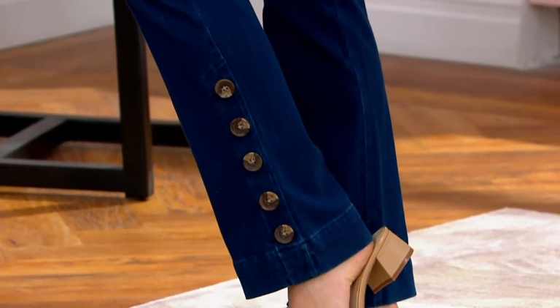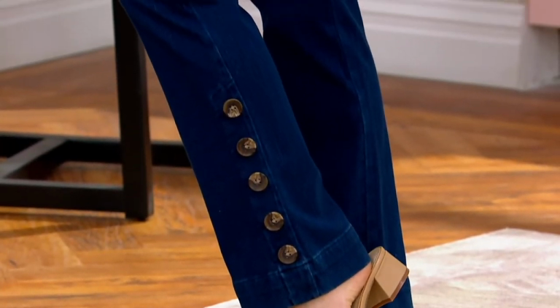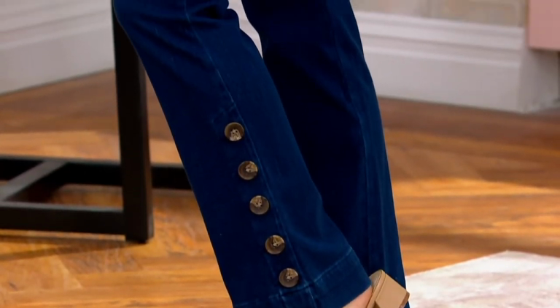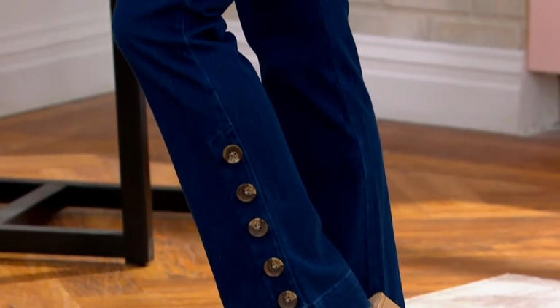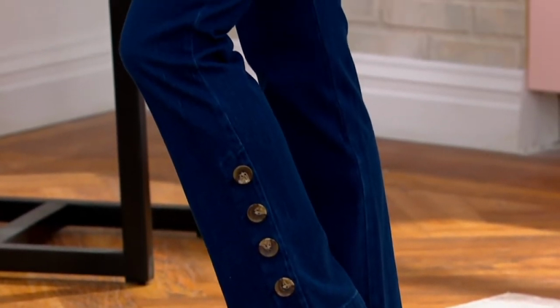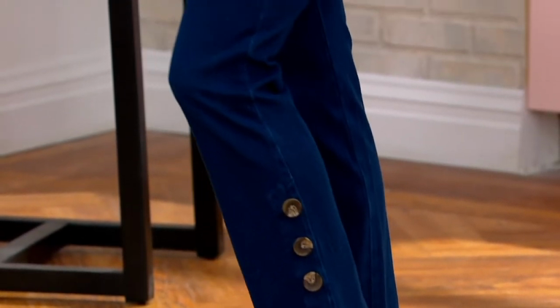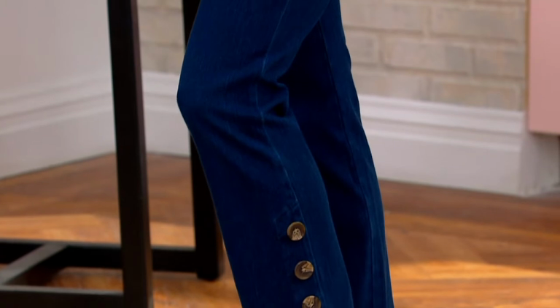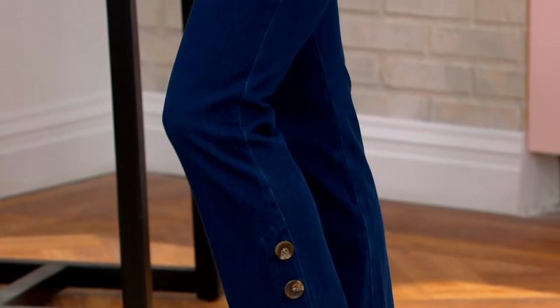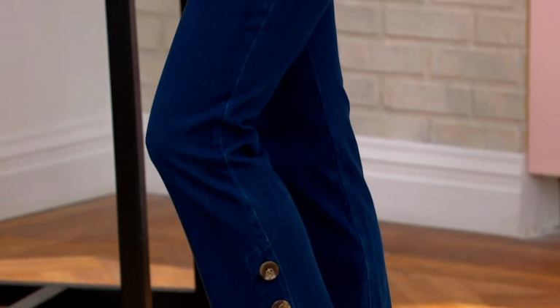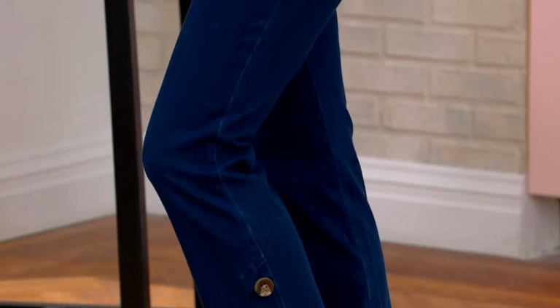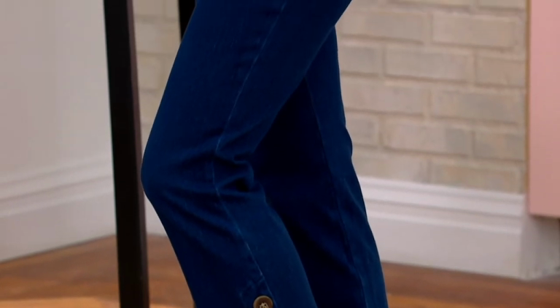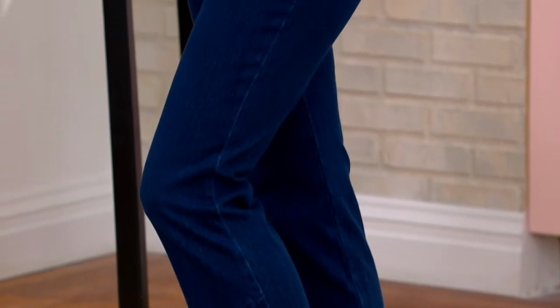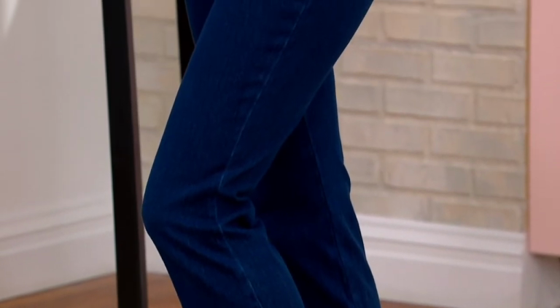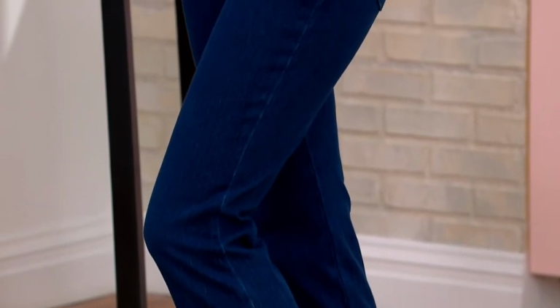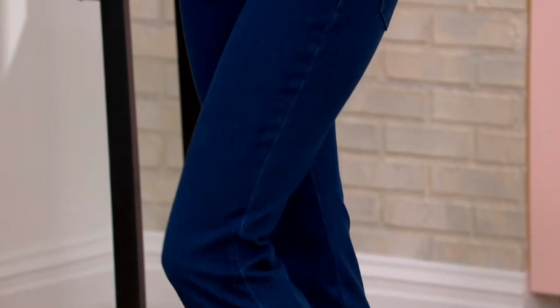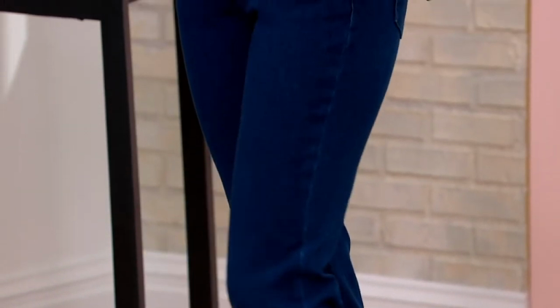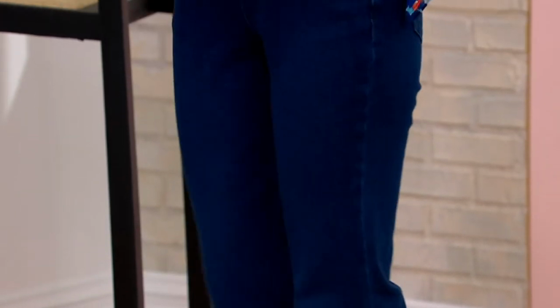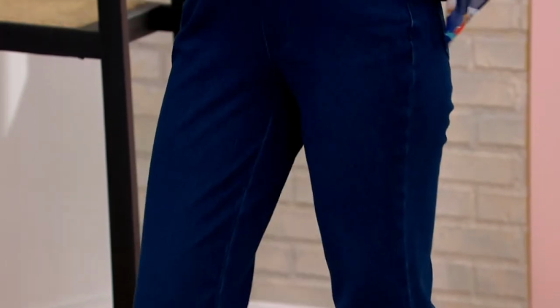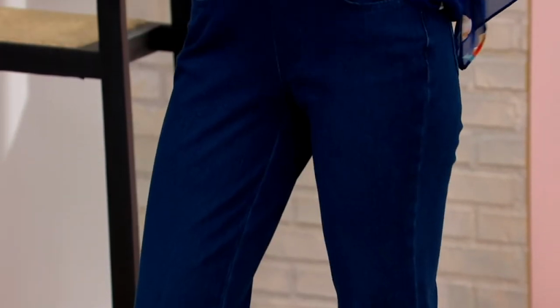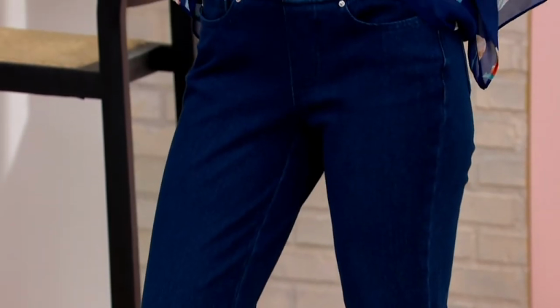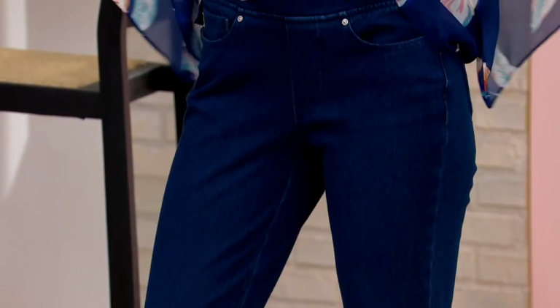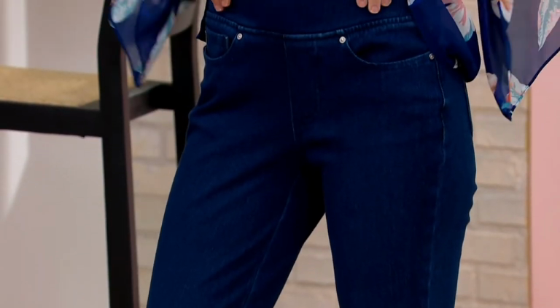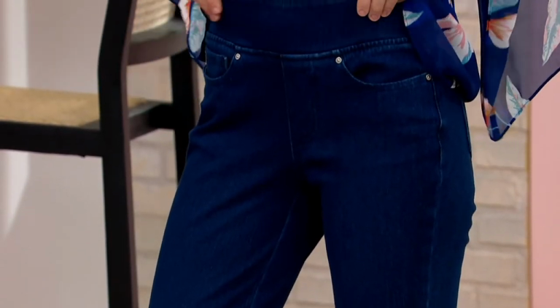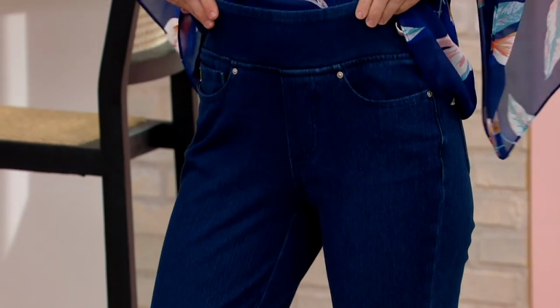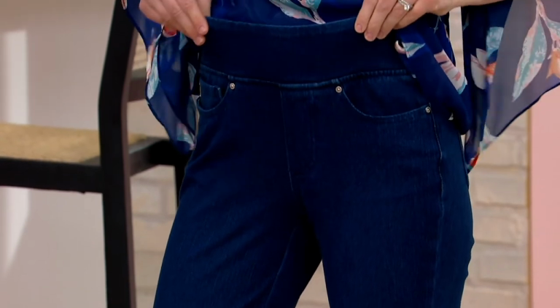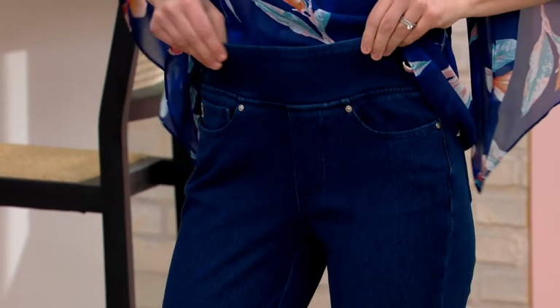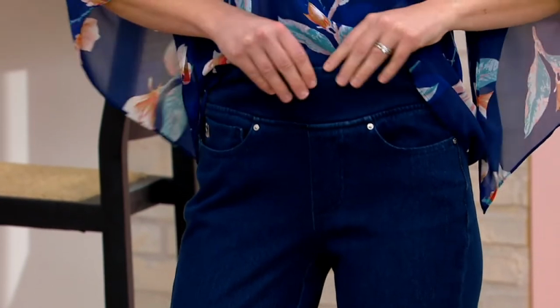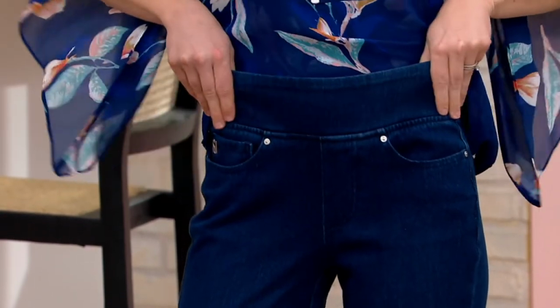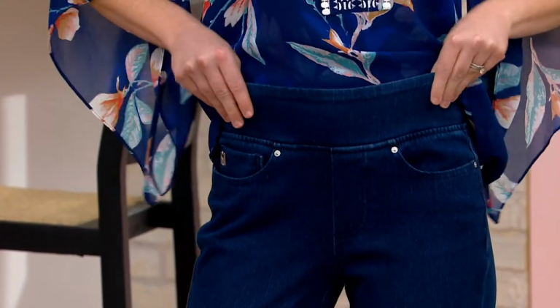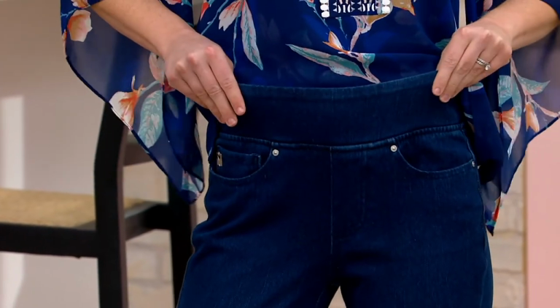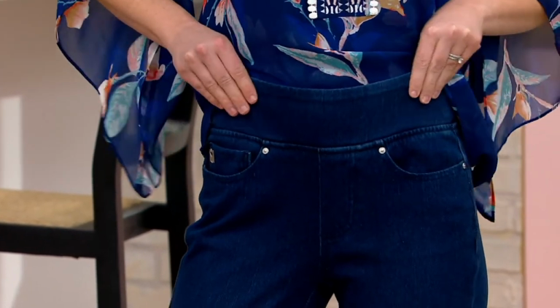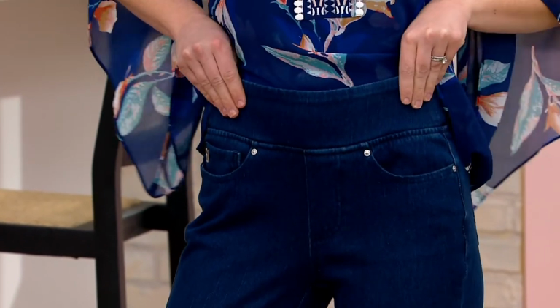That is a way you do a long jean for spring — adding those horn buttons. And there are five of them, which are just so preppy and fashionable.